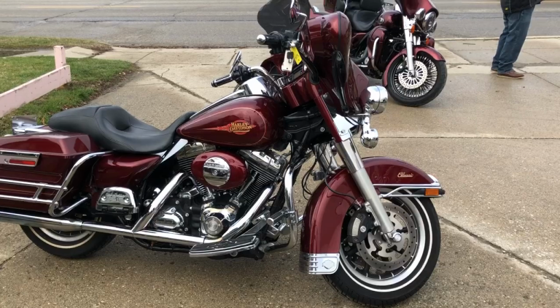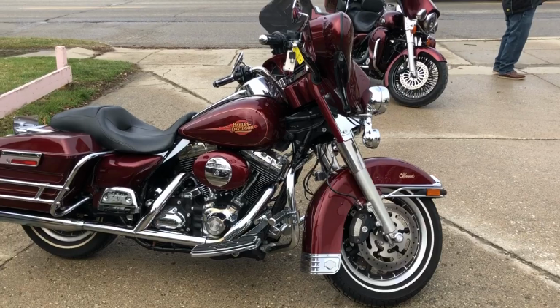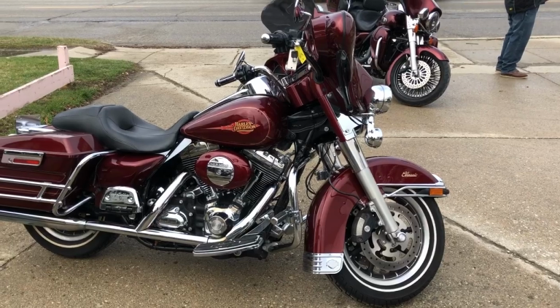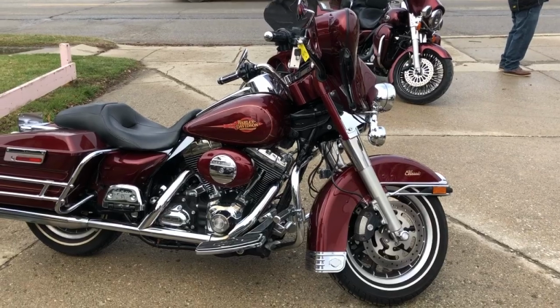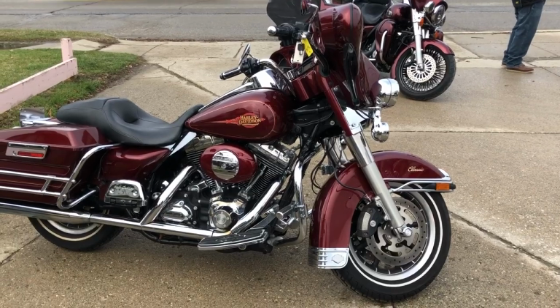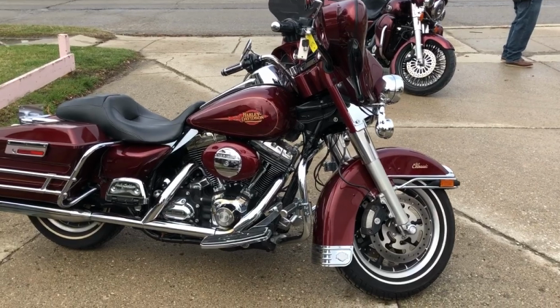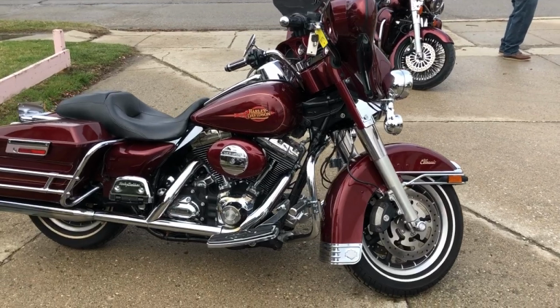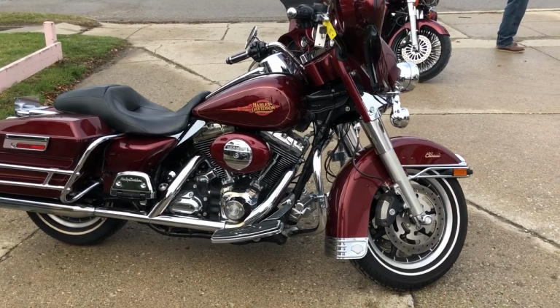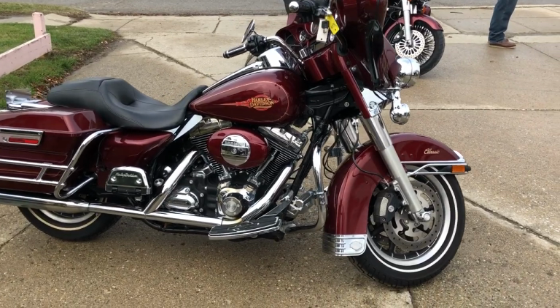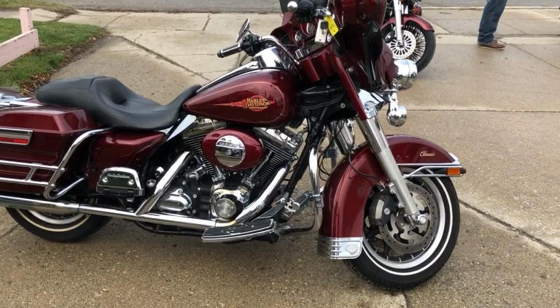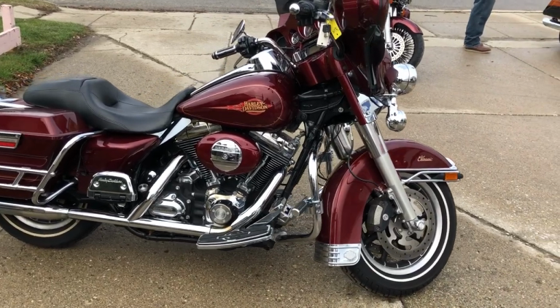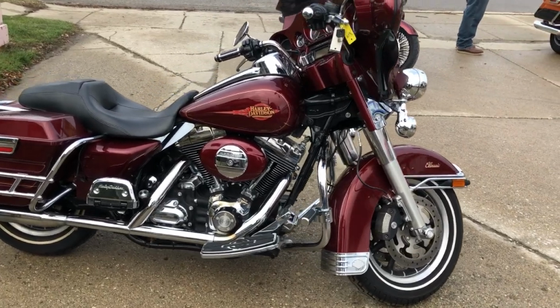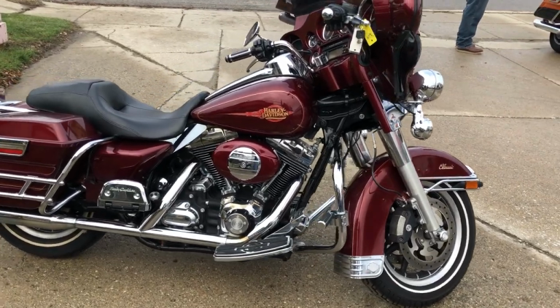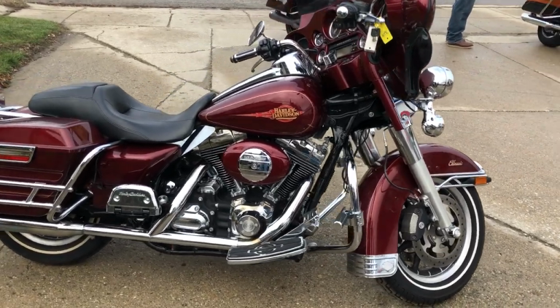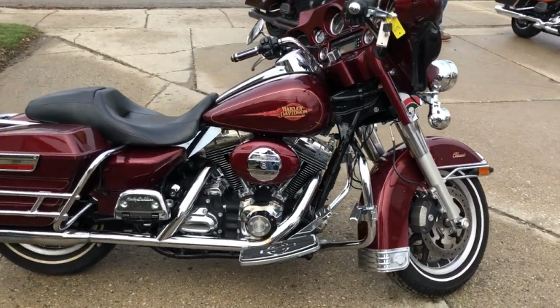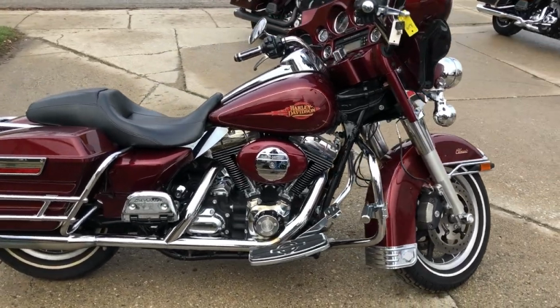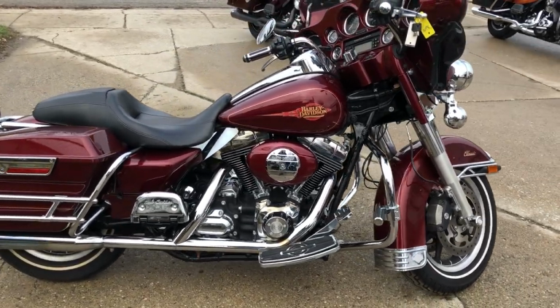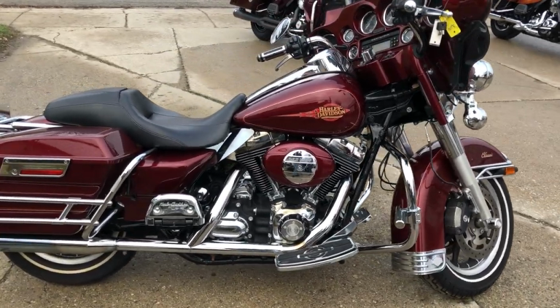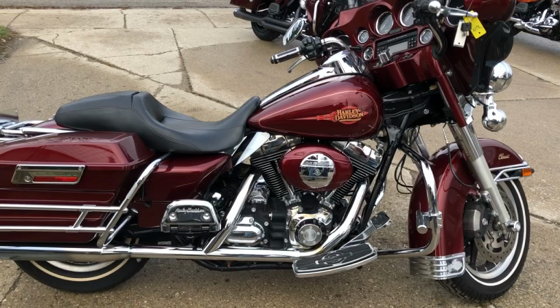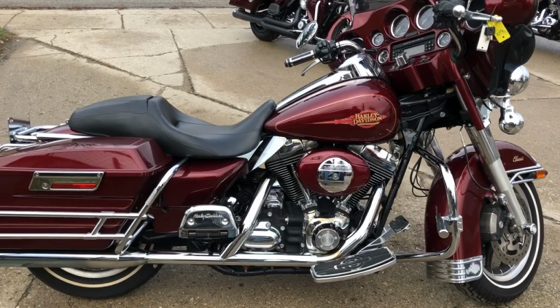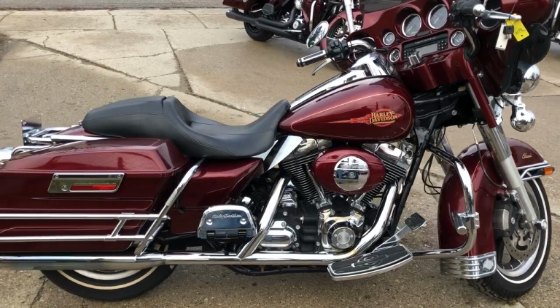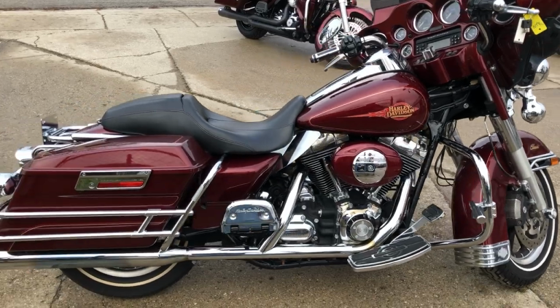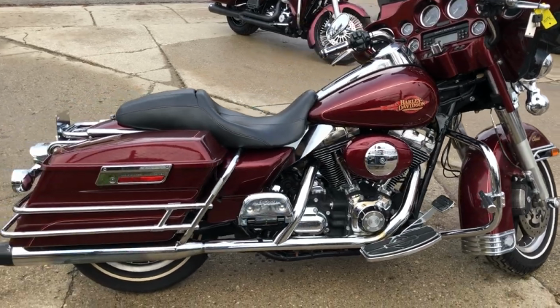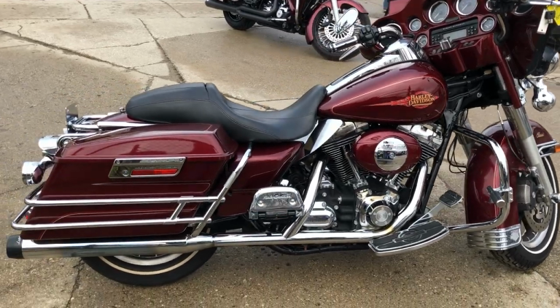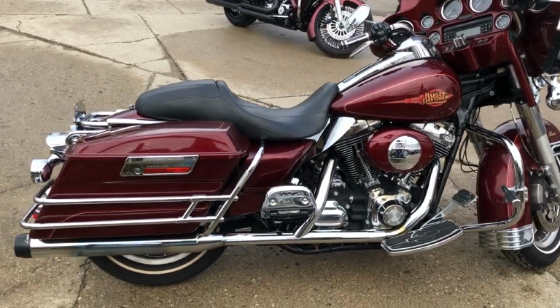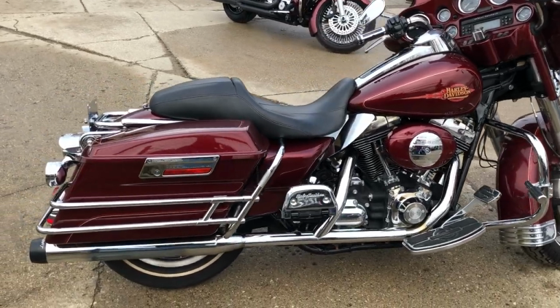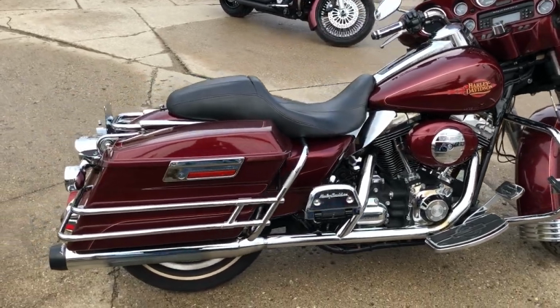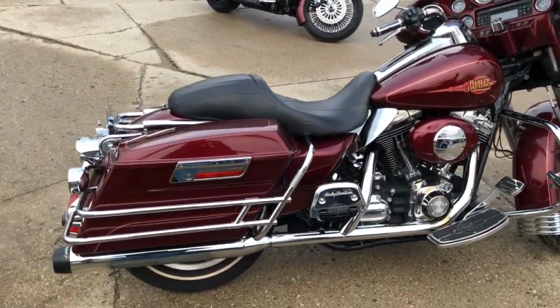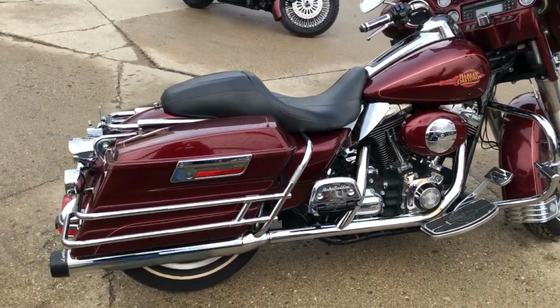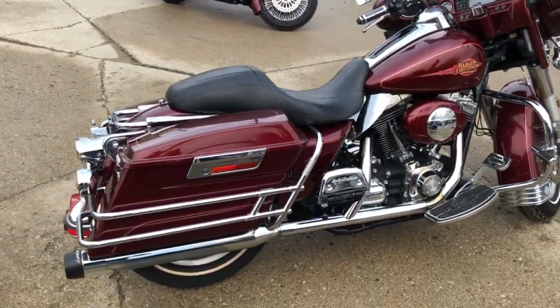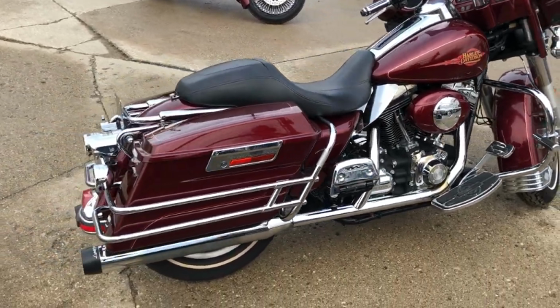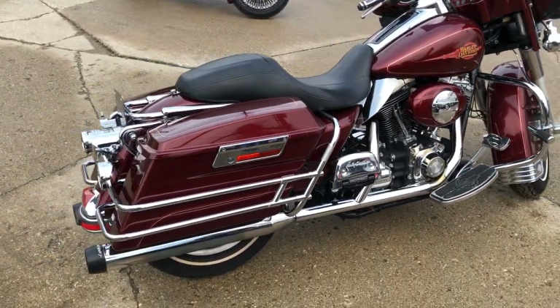Hey guys, it's BeaconHotersports.com here. Today we have a used Harley Electrified for sale in a hard to find color. Take a close look at this one.